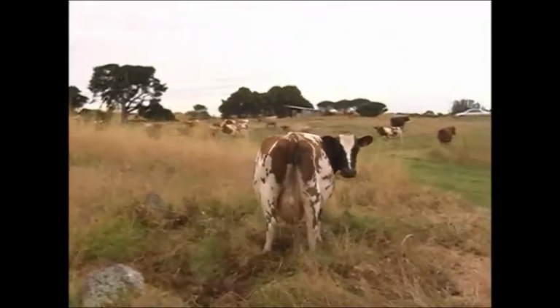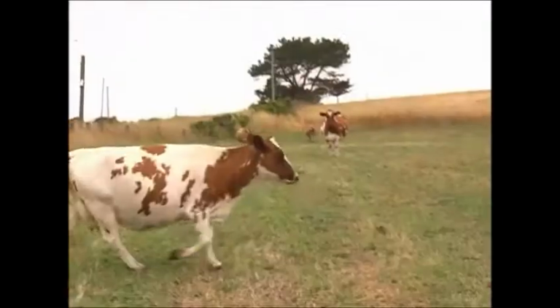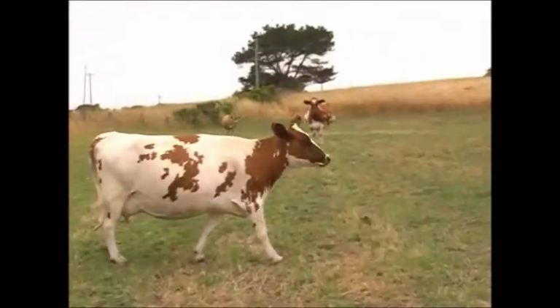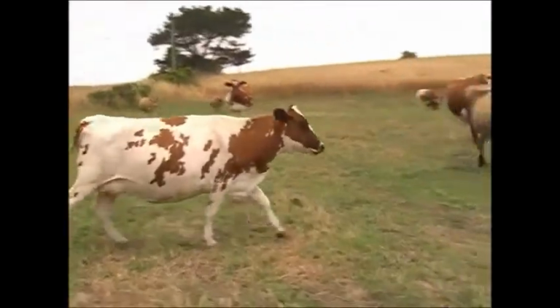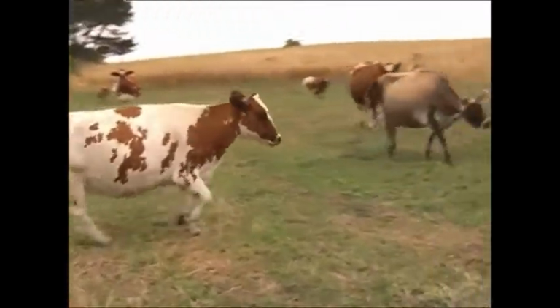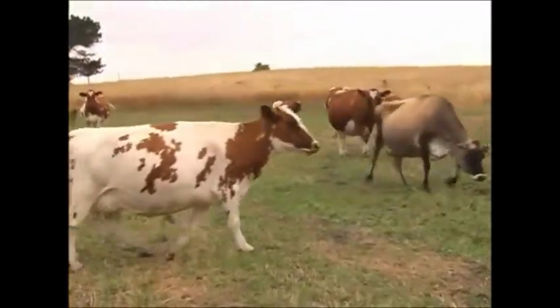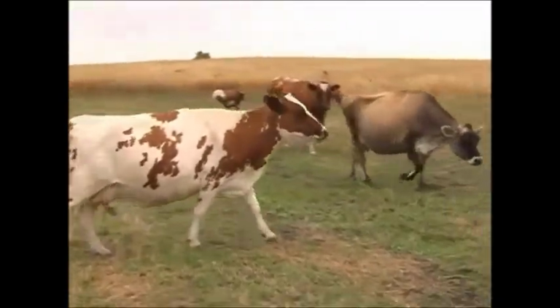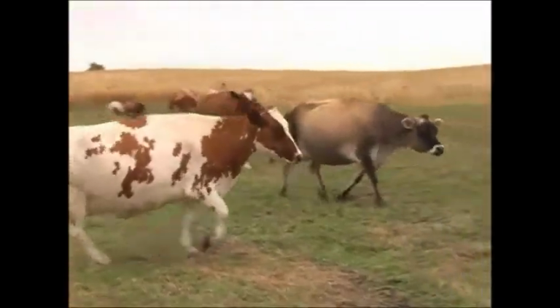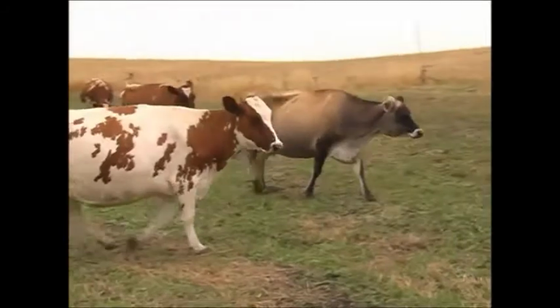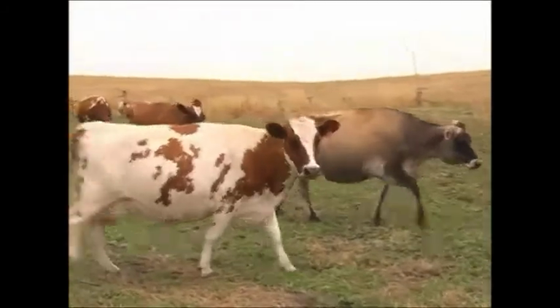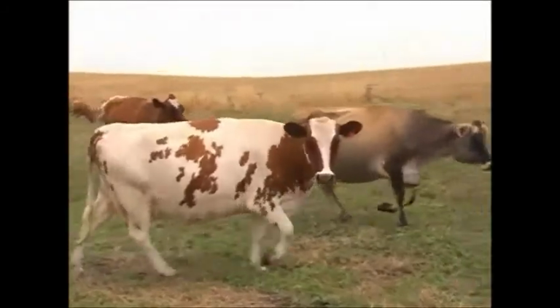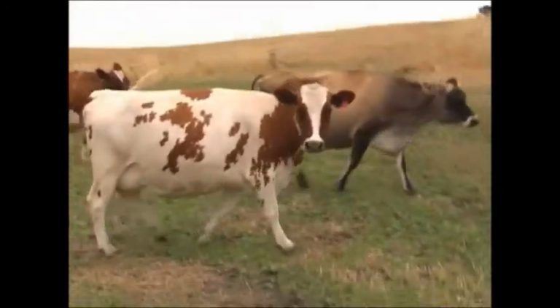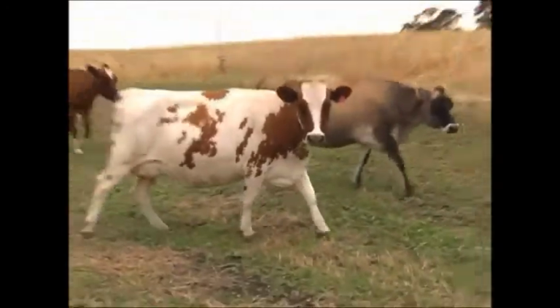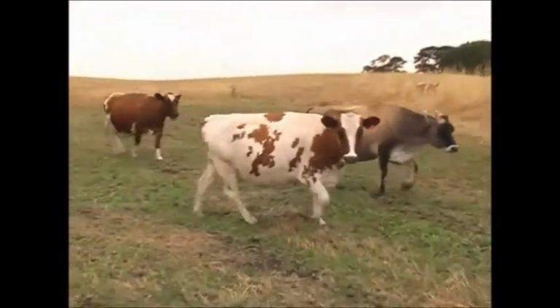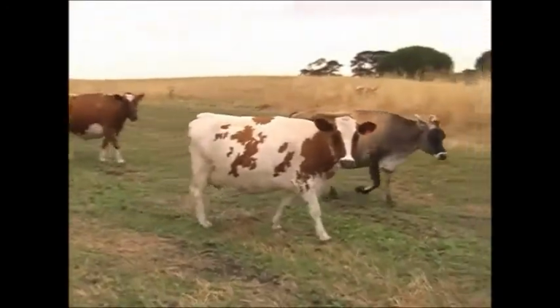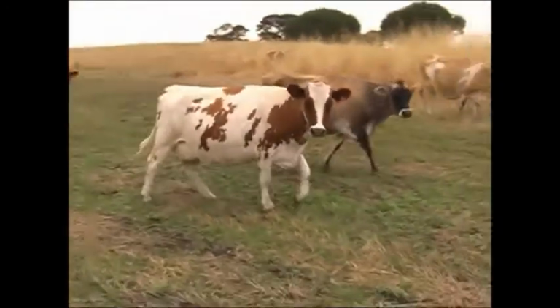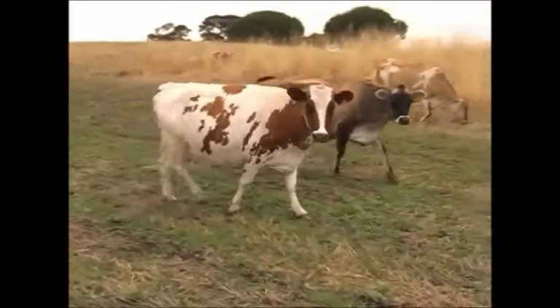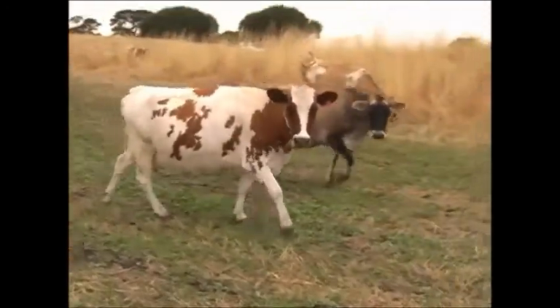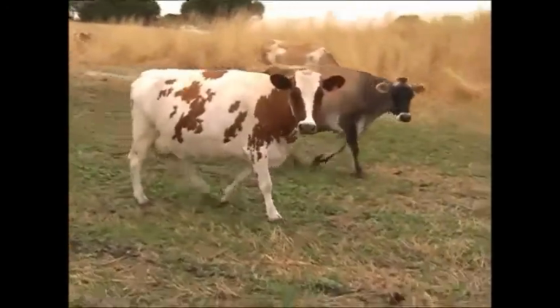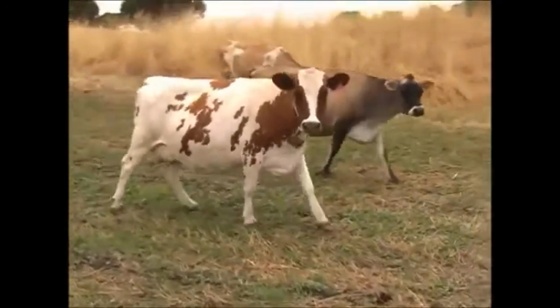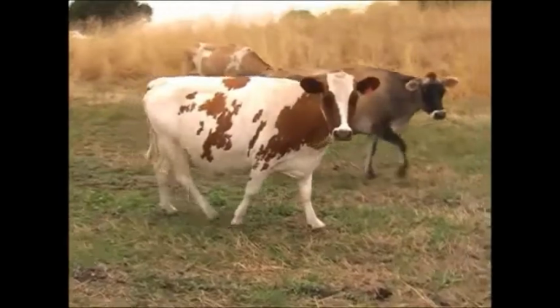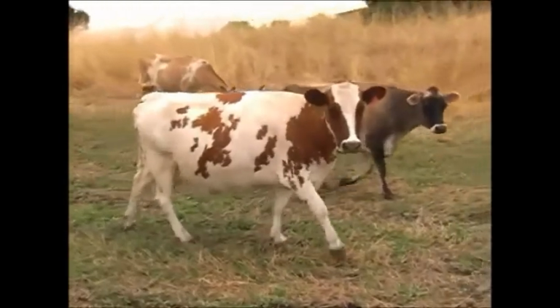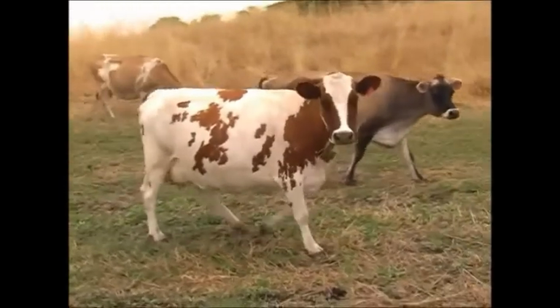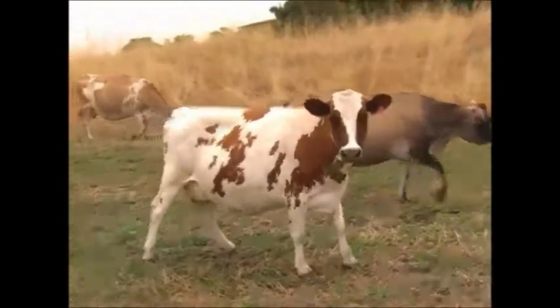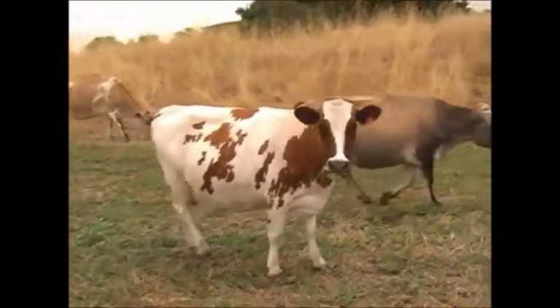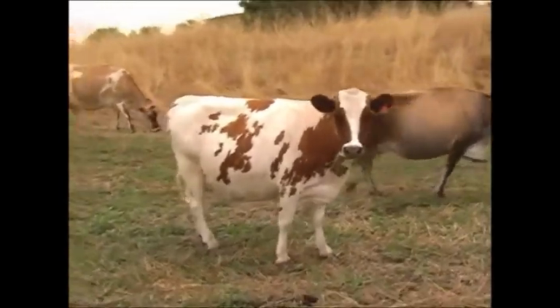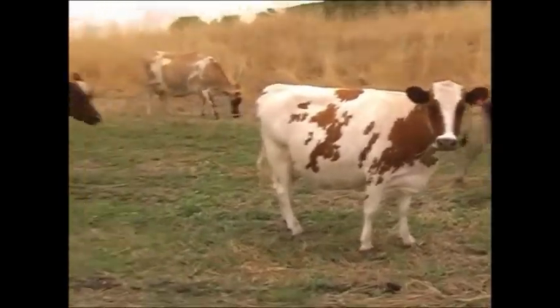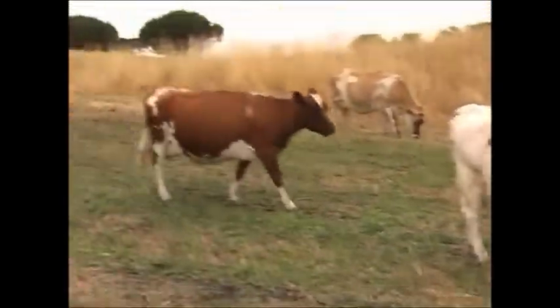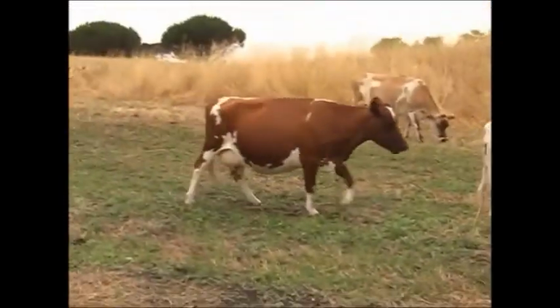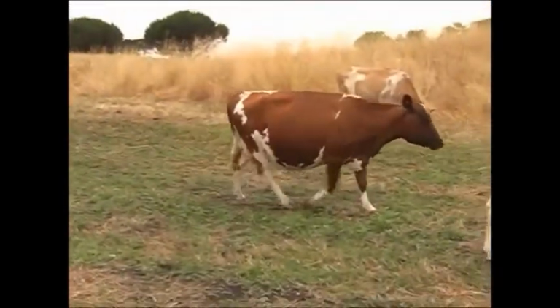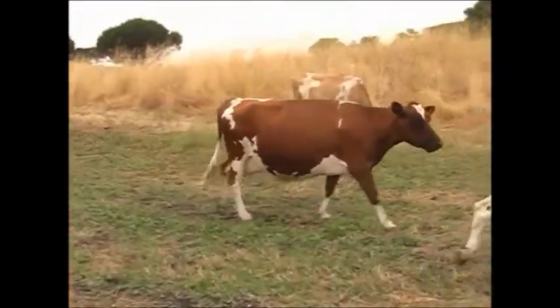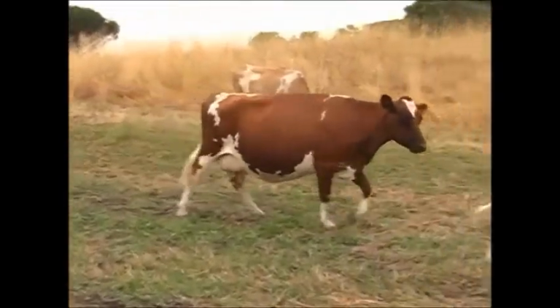My boy's full sister. She's also the dam of Tinga Double Gov, out of the old cow we just saw. Beautiful young cow. There's another beautiful cow walking past her here.